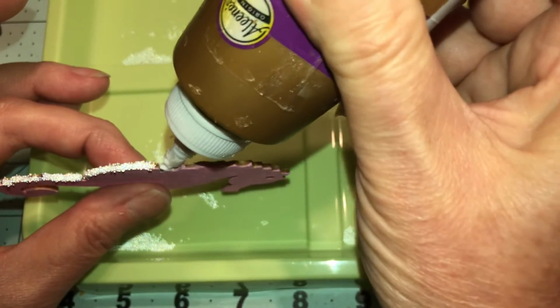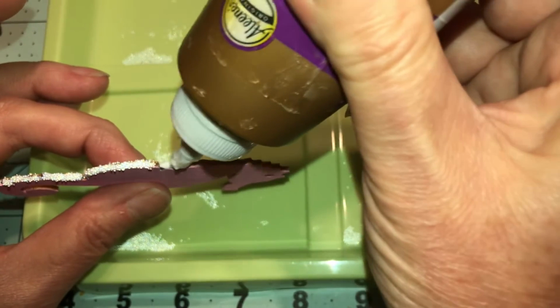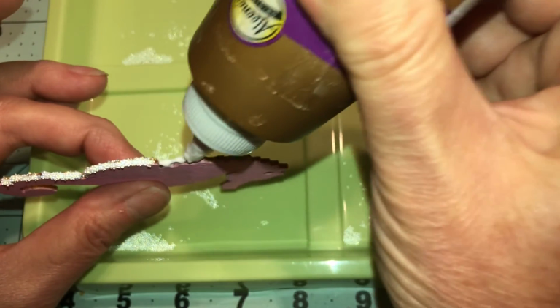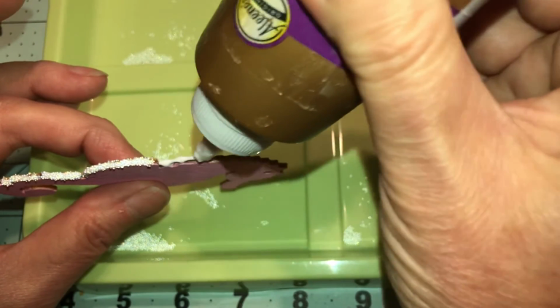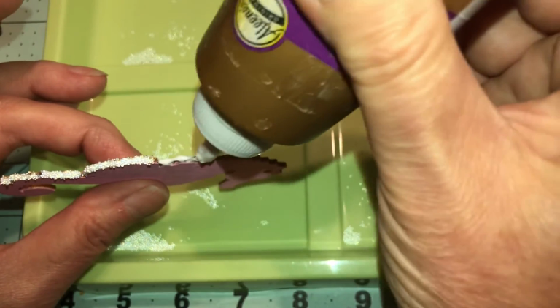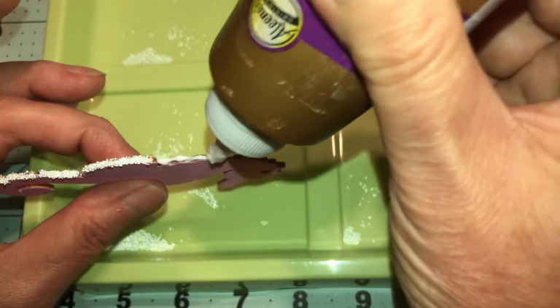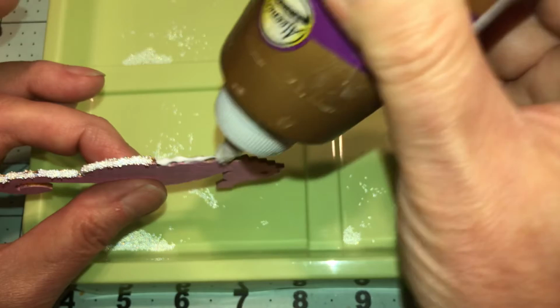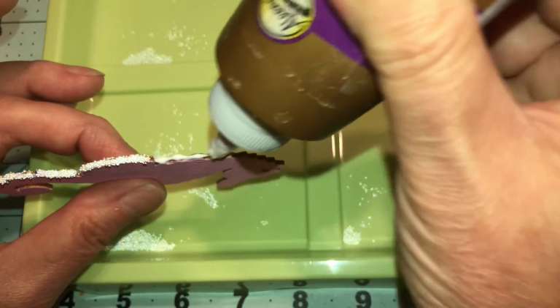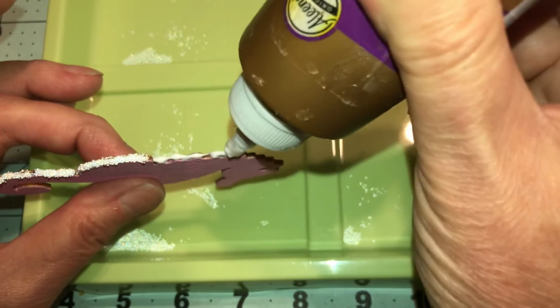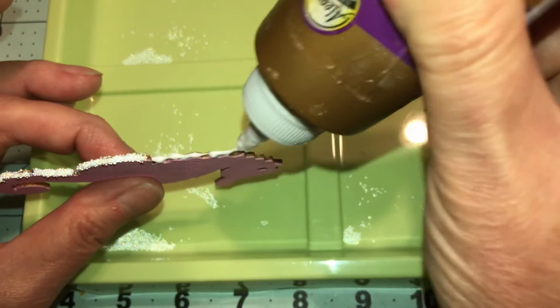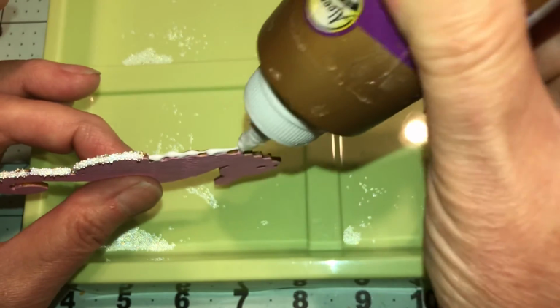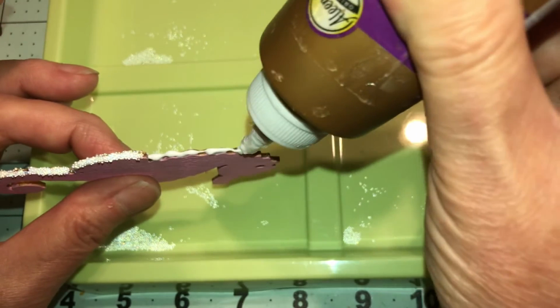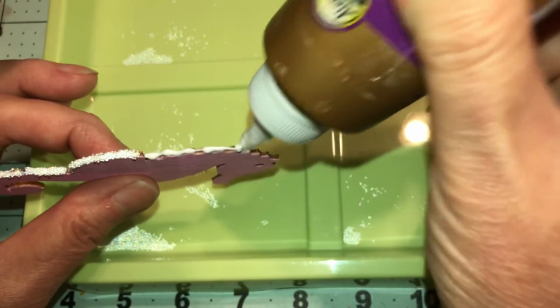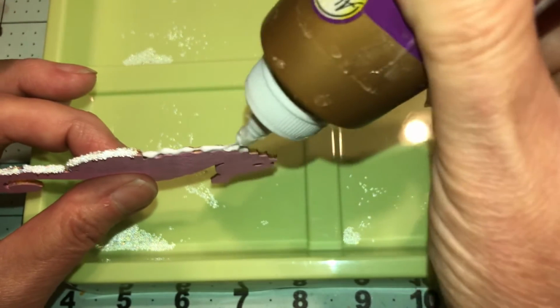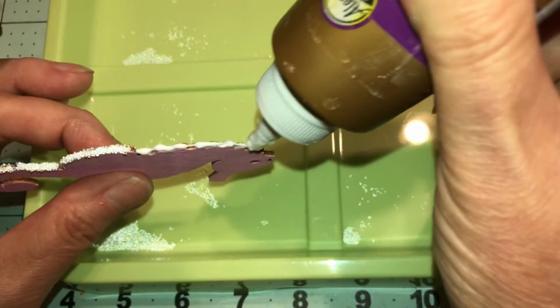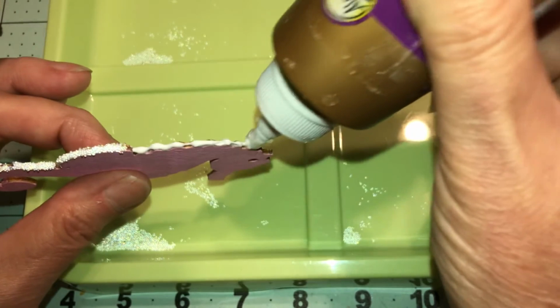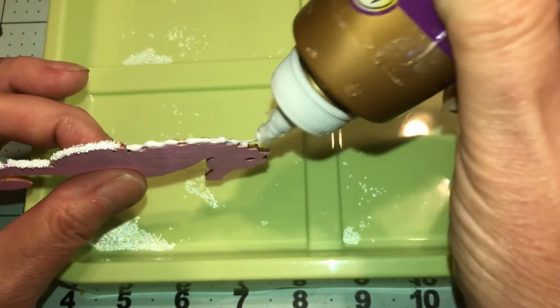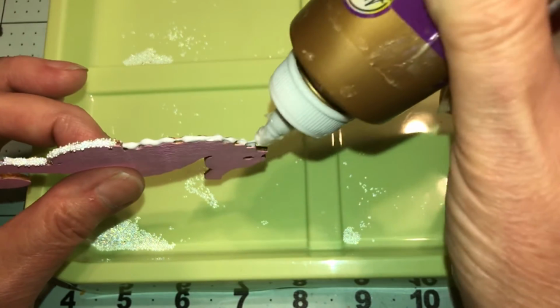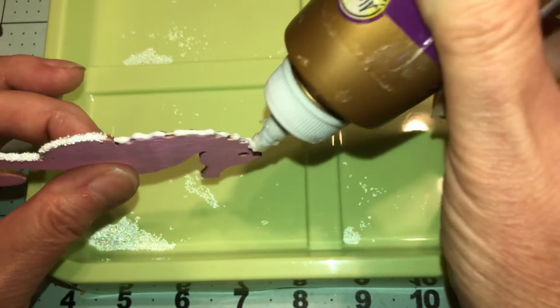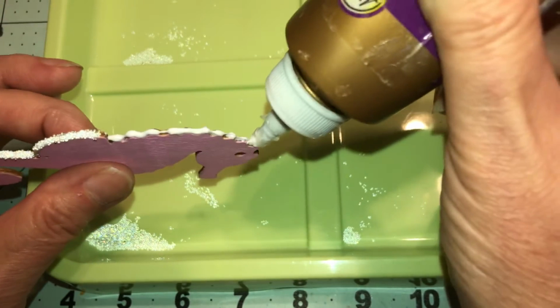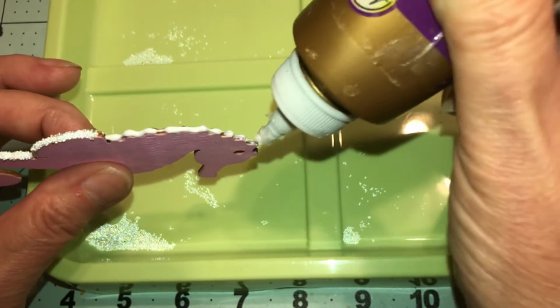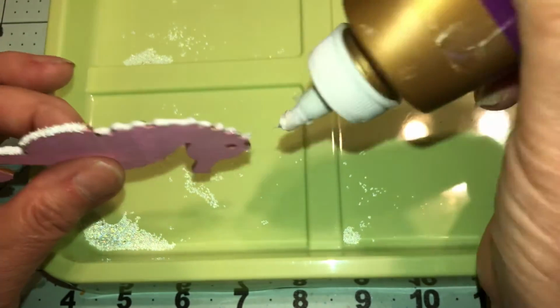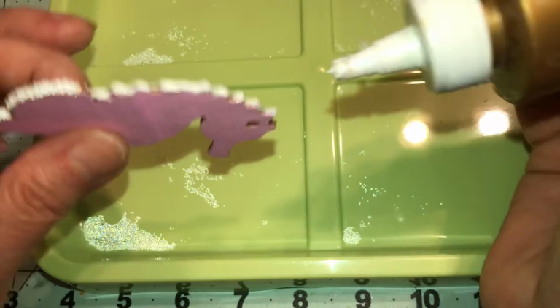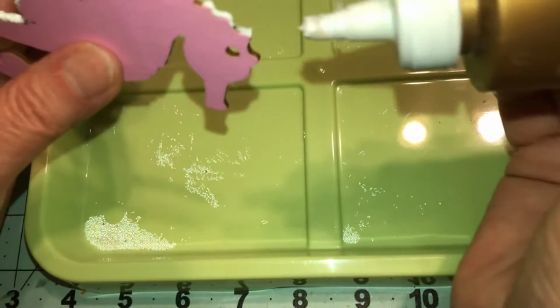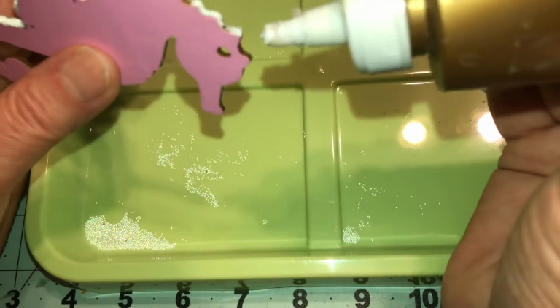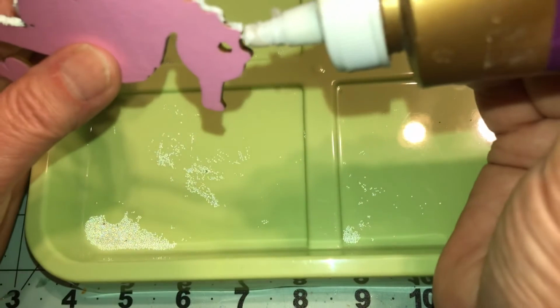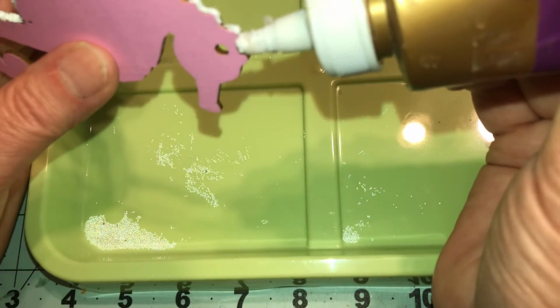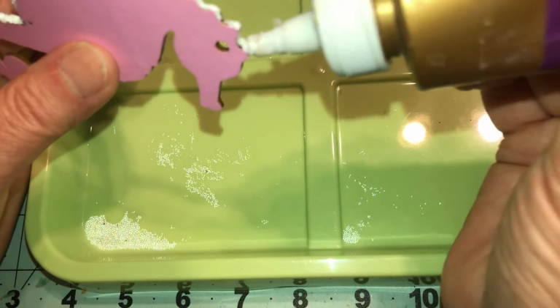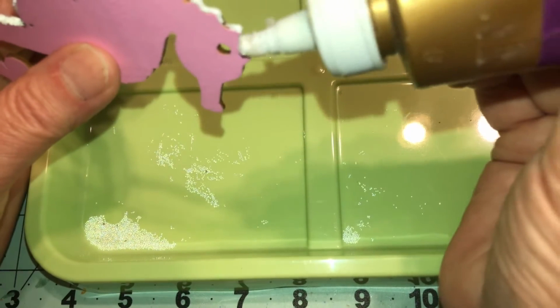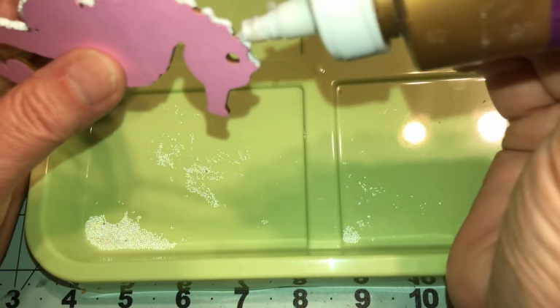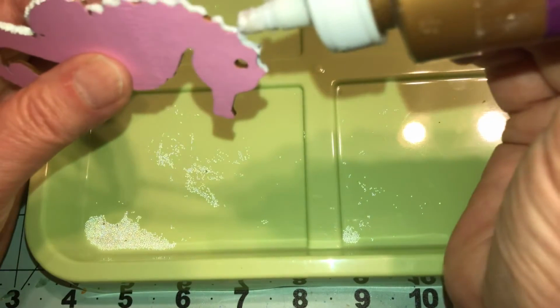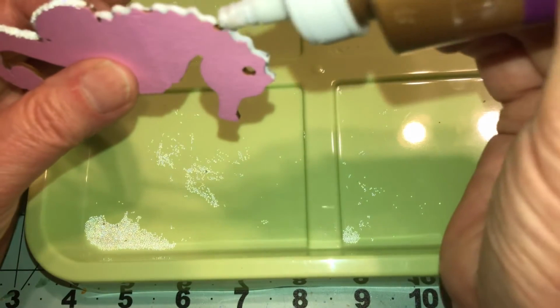Make sure you clean the glue off the tray after you're done or you're going to have glue stuck on your tray.